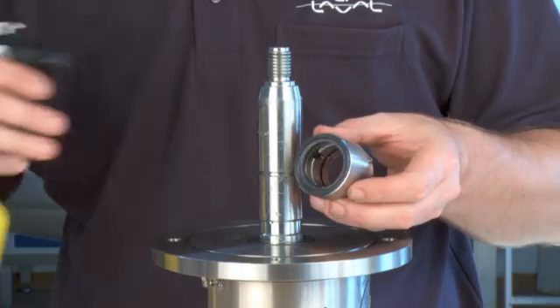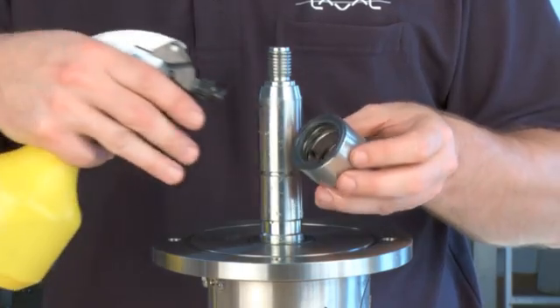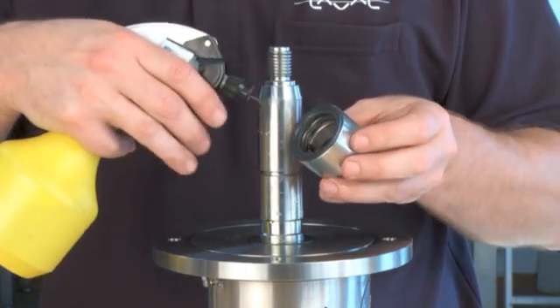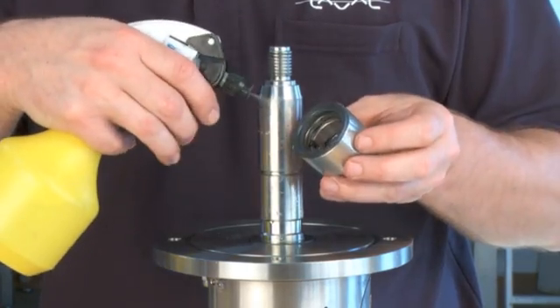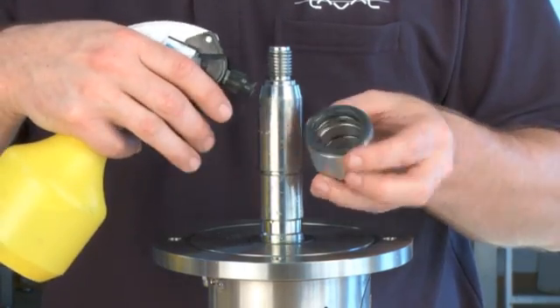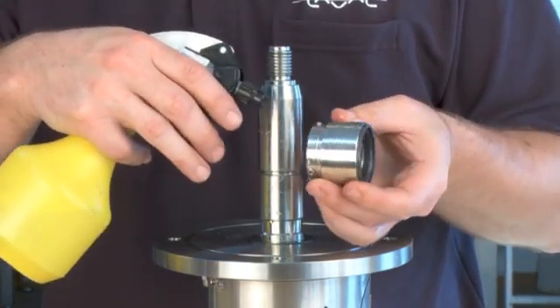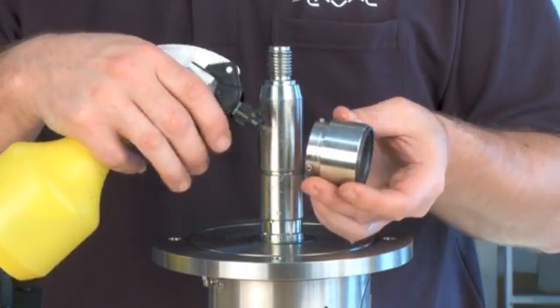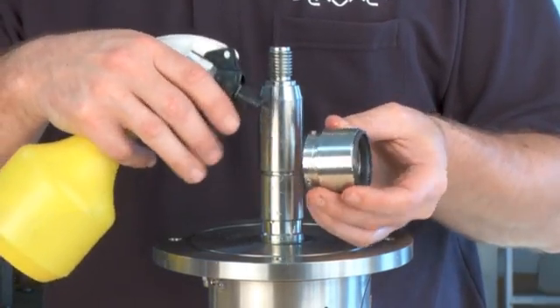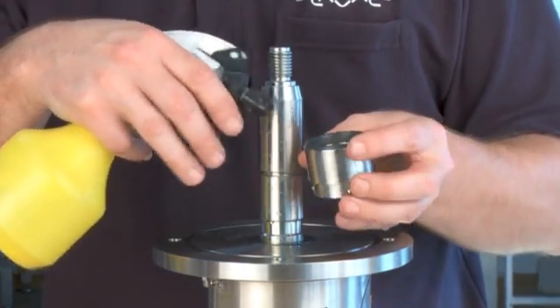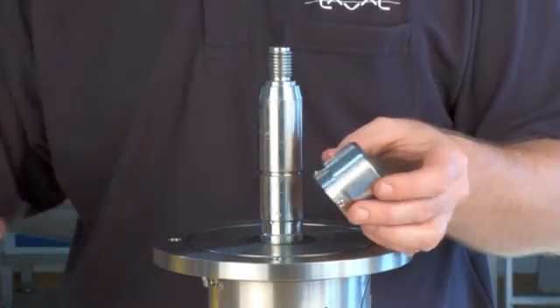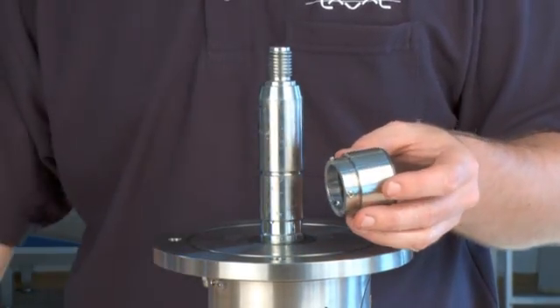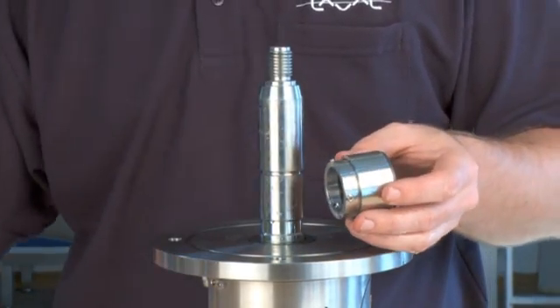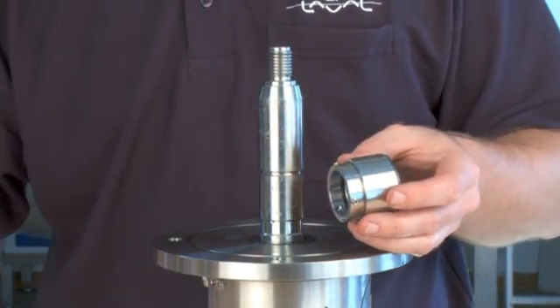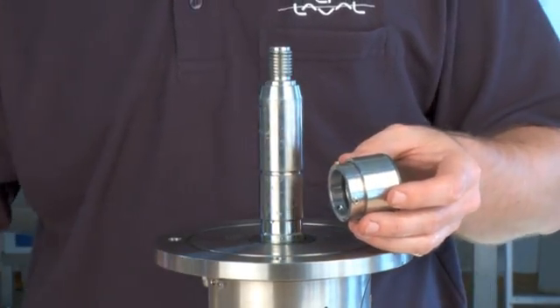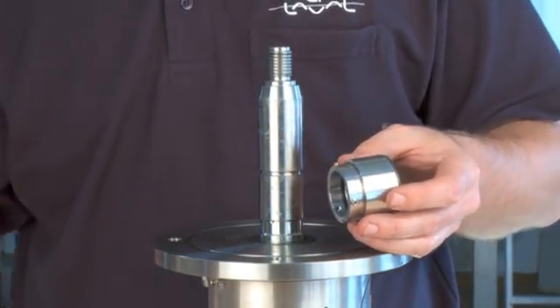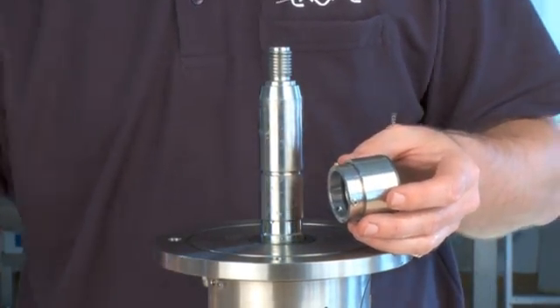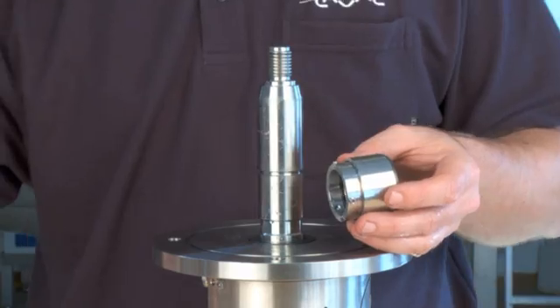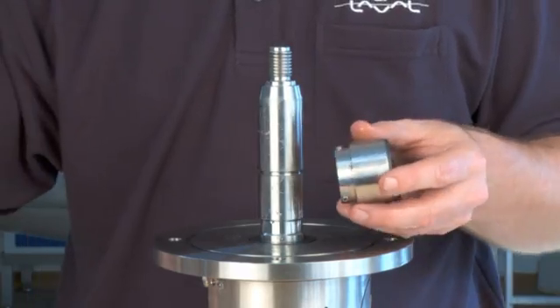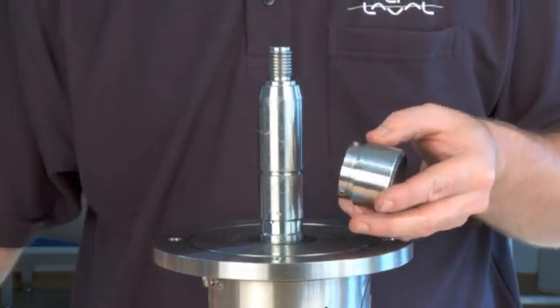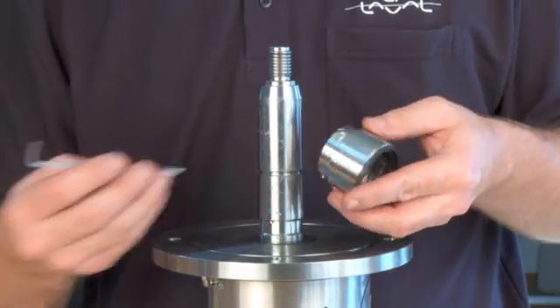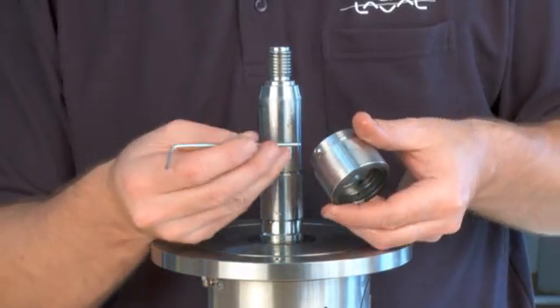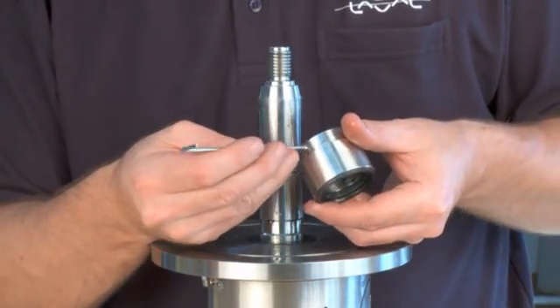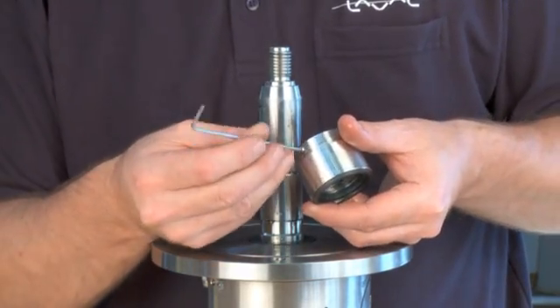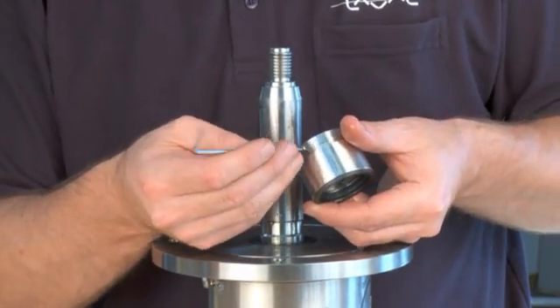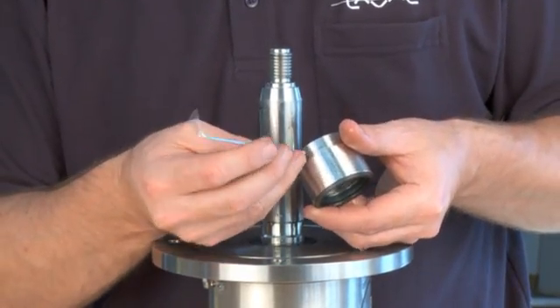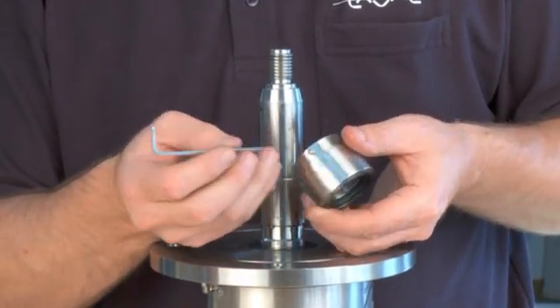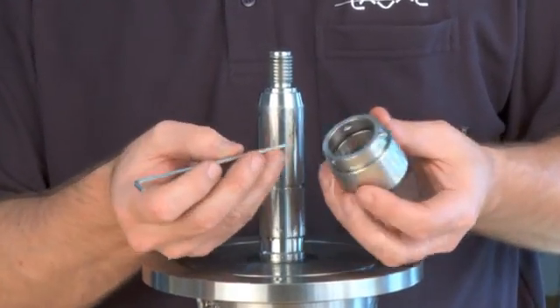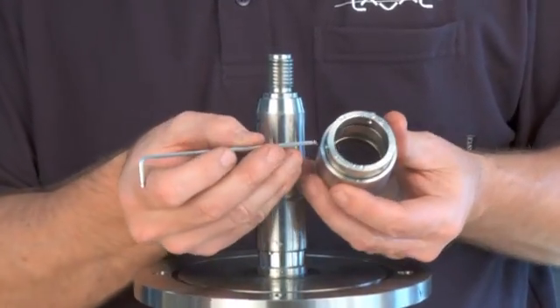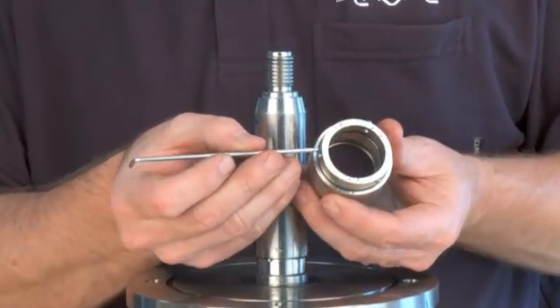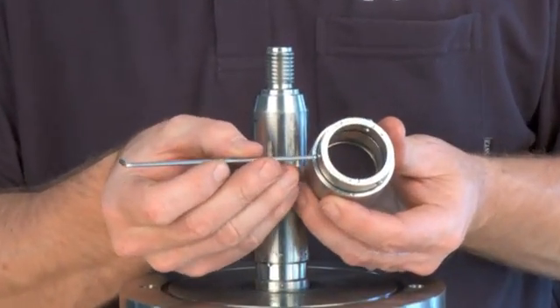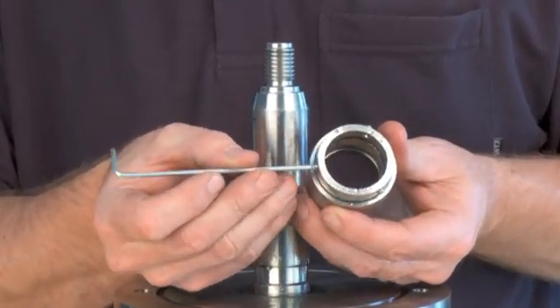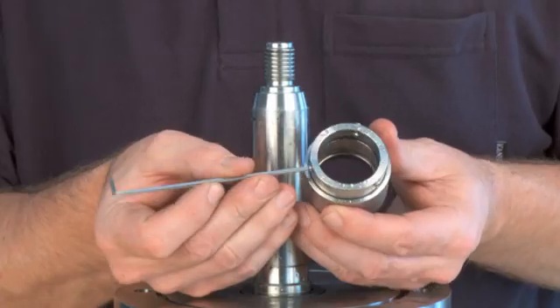Gently mount the rotating part of the seal. Lubricate it with water. Check the position of the pointed screws.